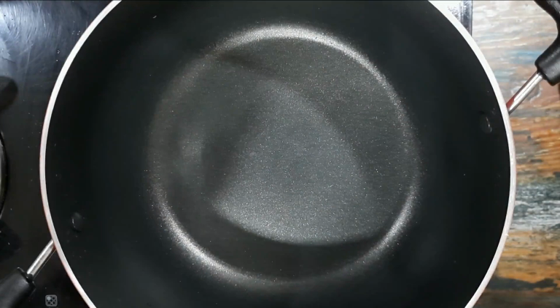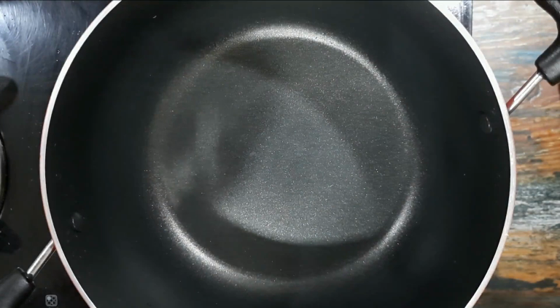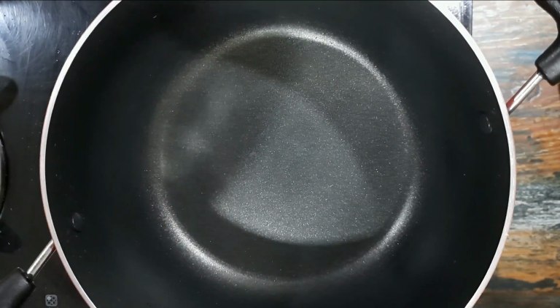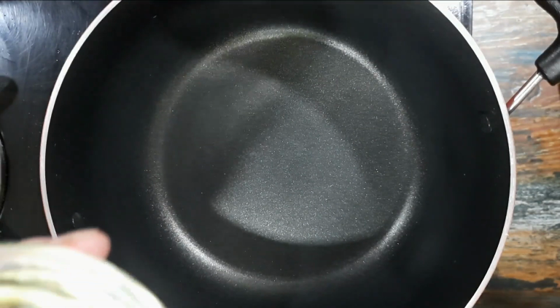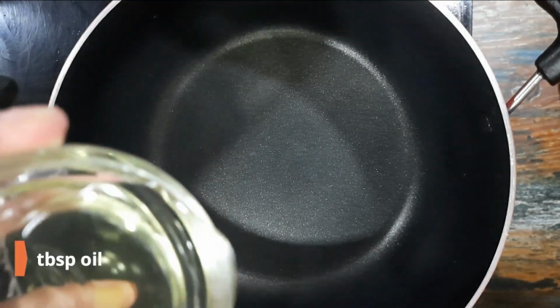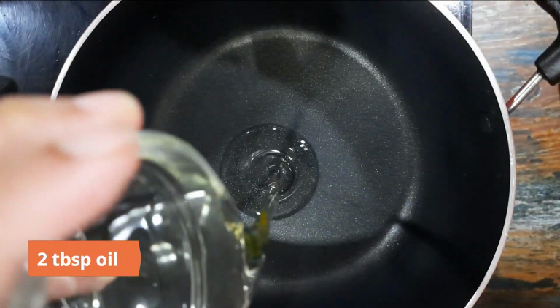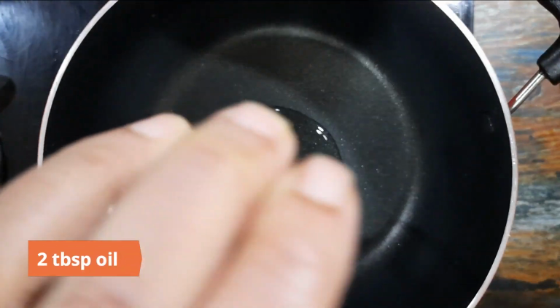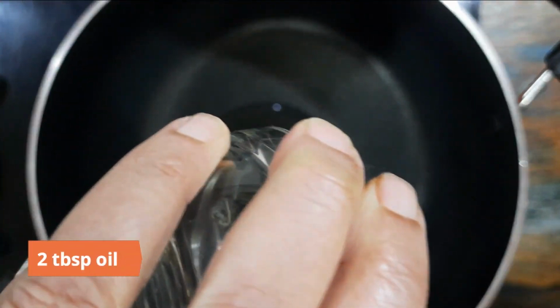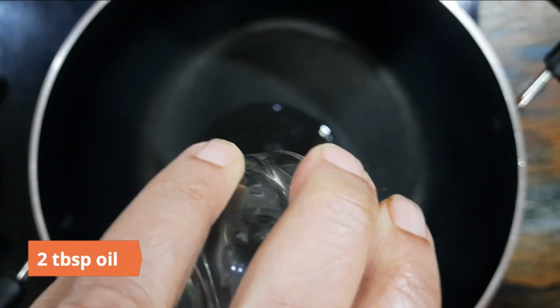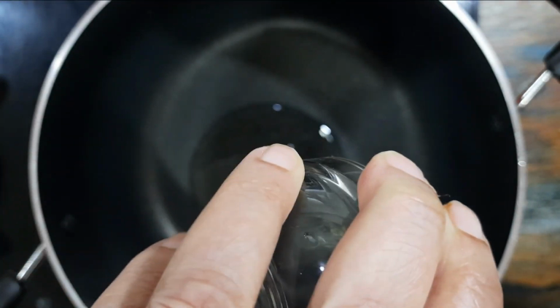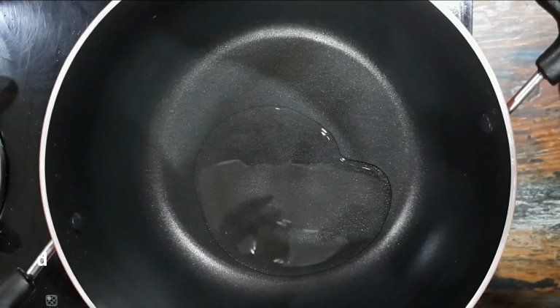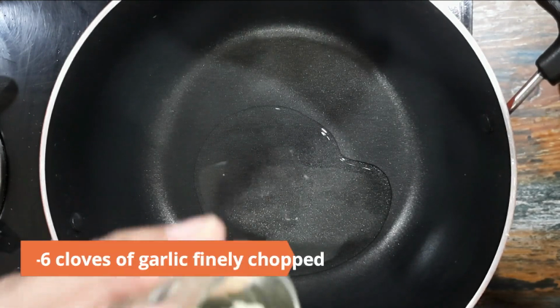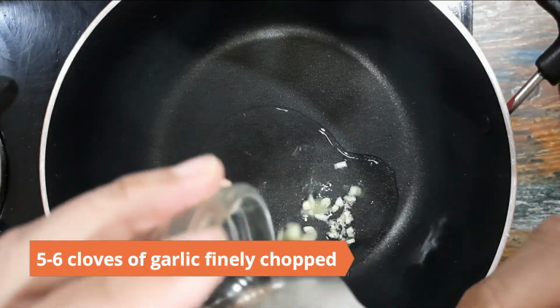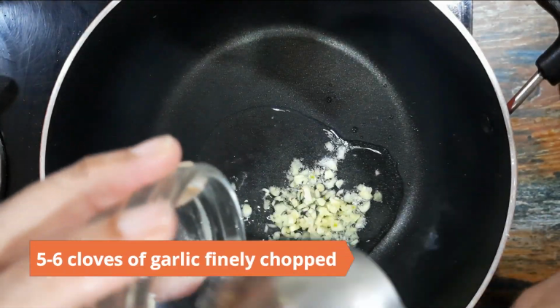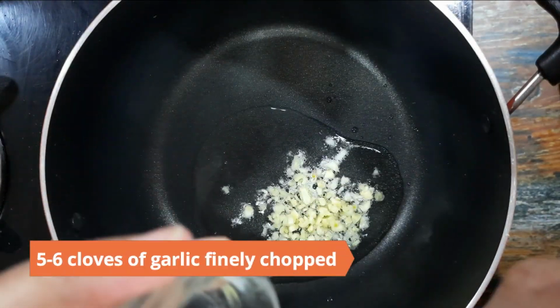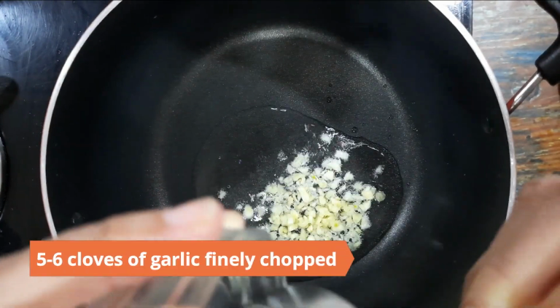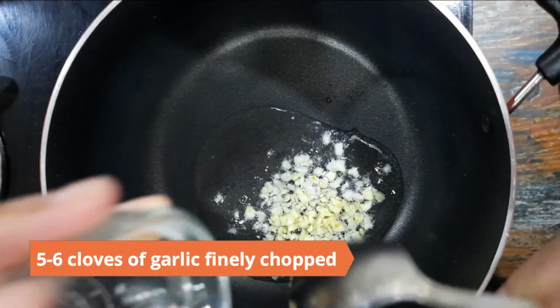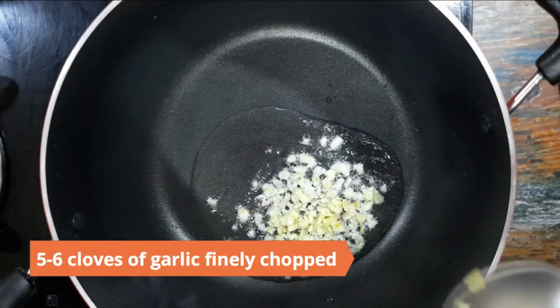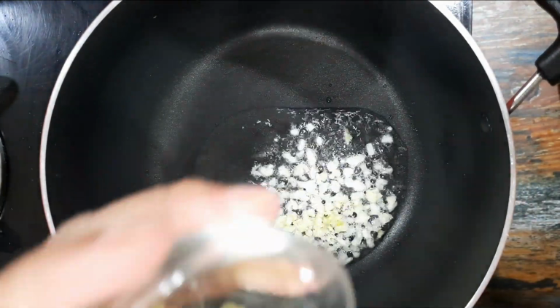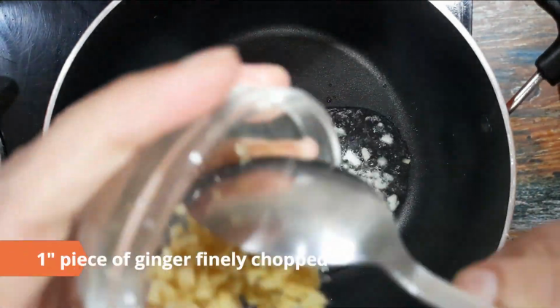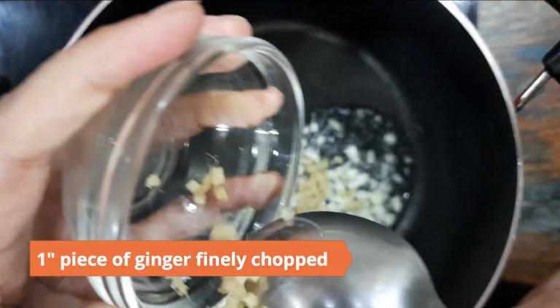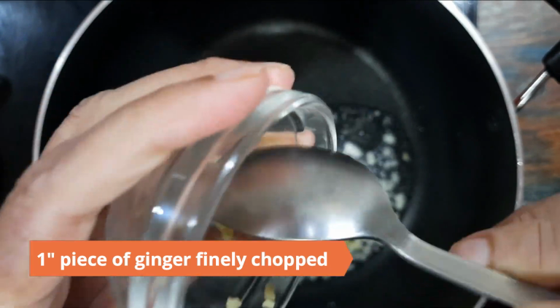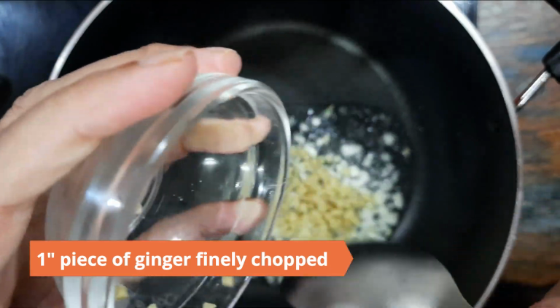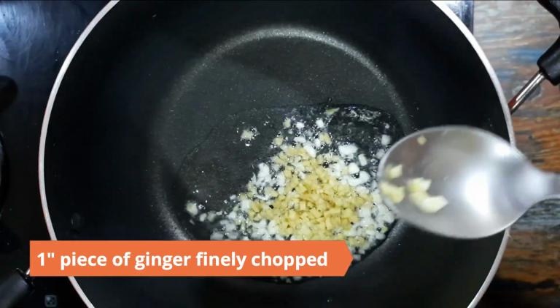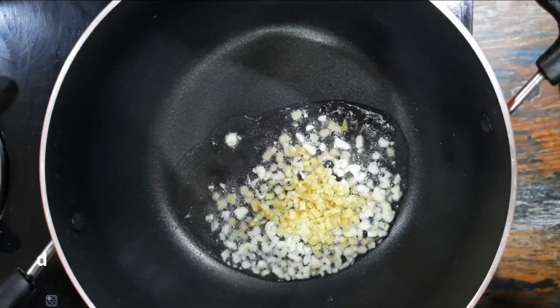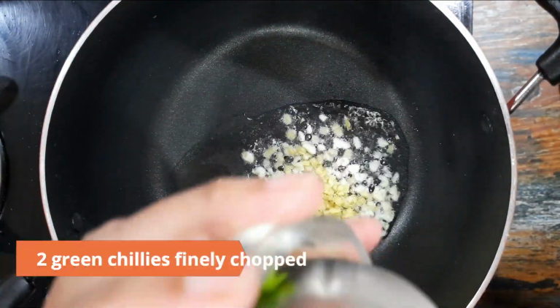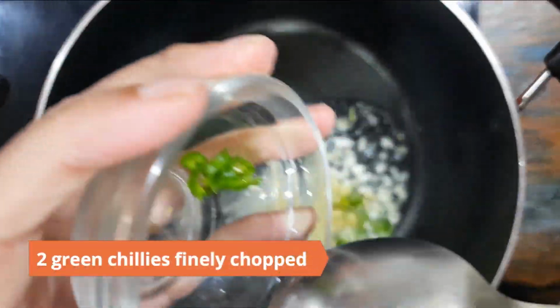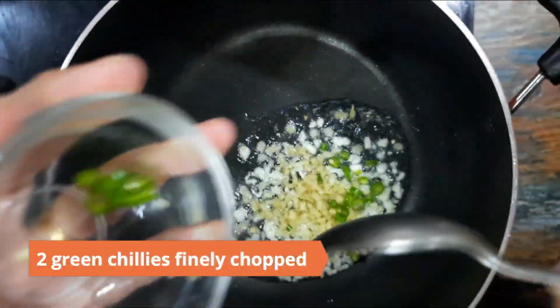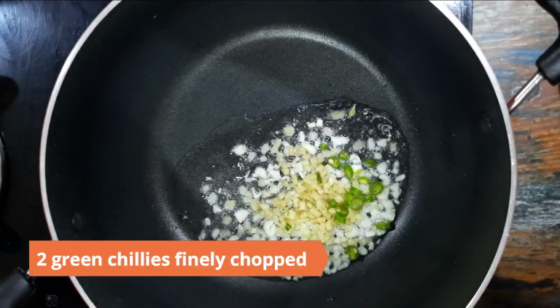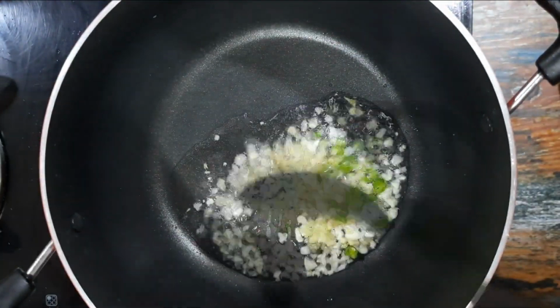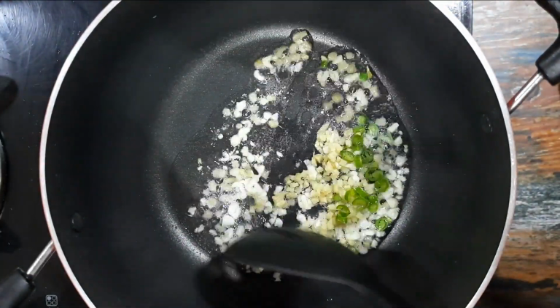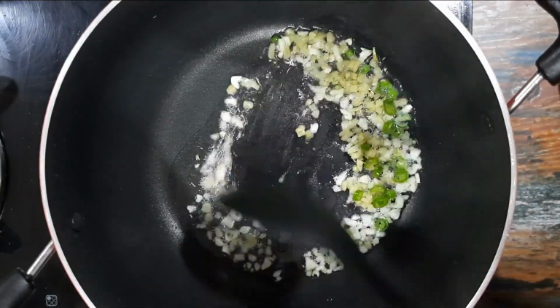For the soup, heat two tablespoons of oil in a pan. Add five to six cloves of garlic finely chopped, one inch piece of ginger finely chopped, and two green chilies finely chopped. Saute for a minute.